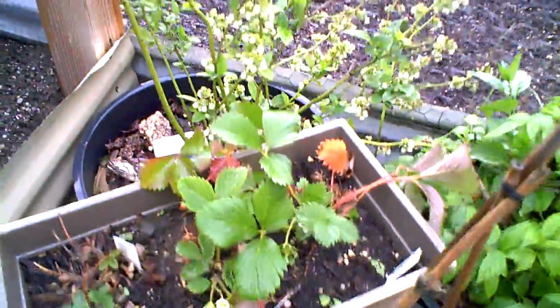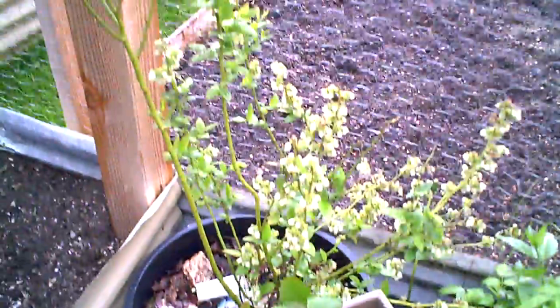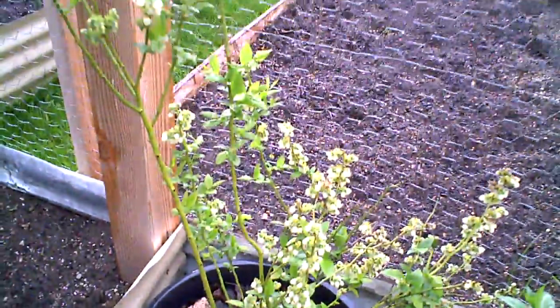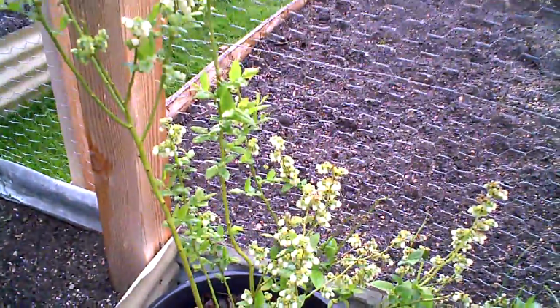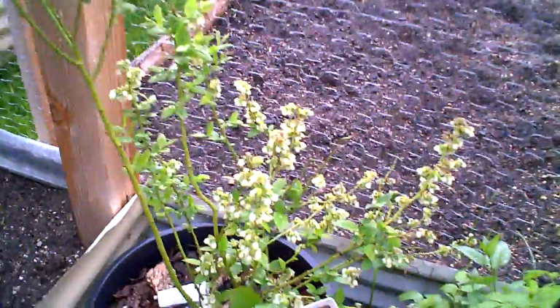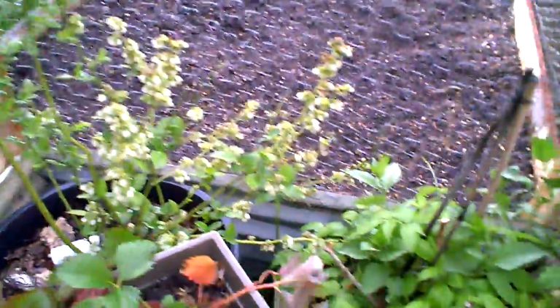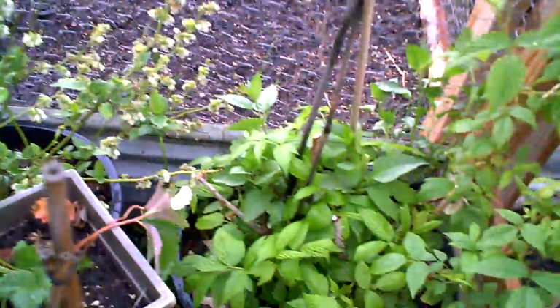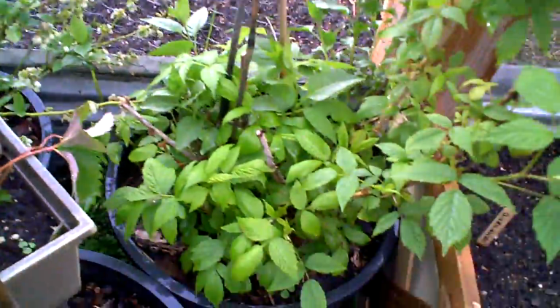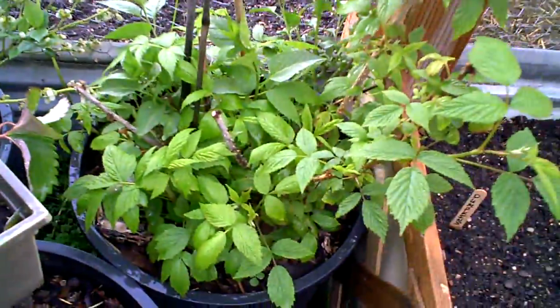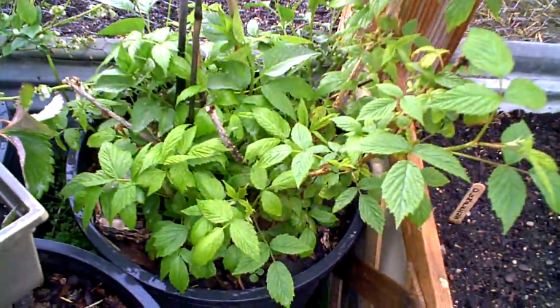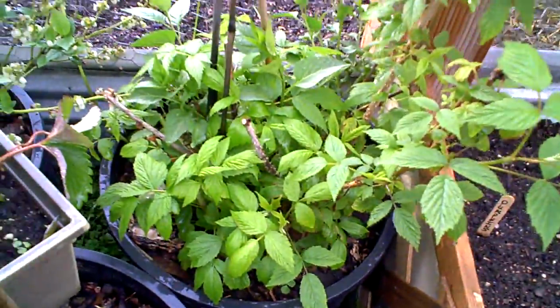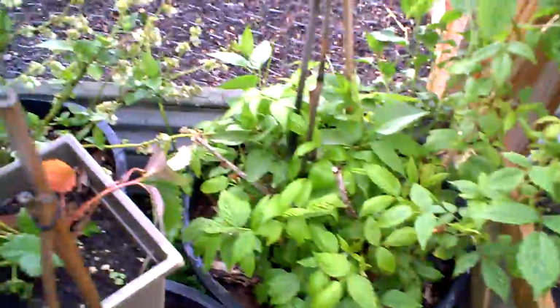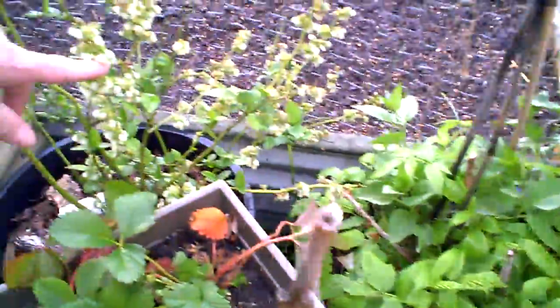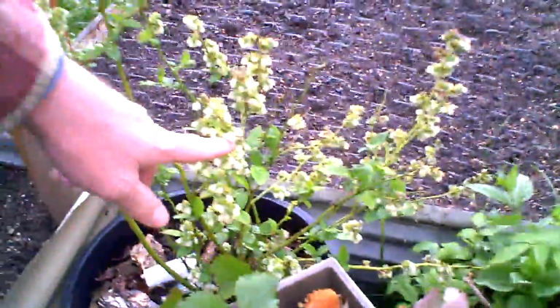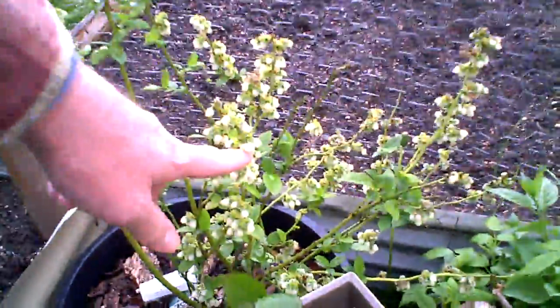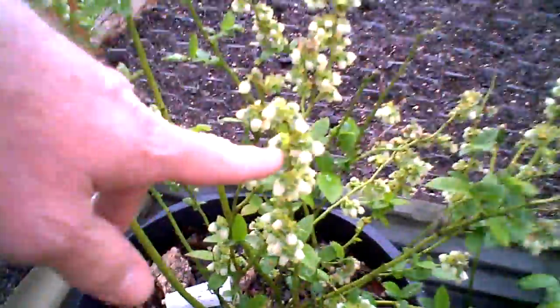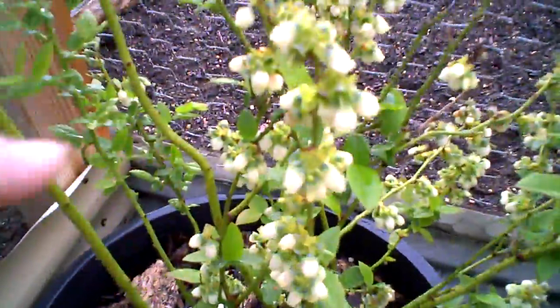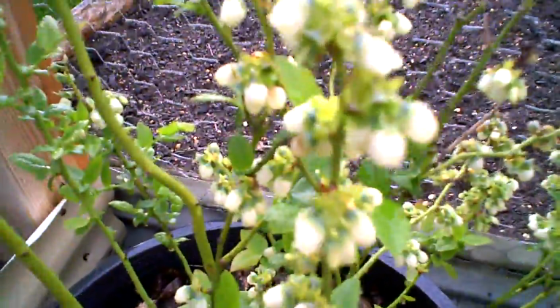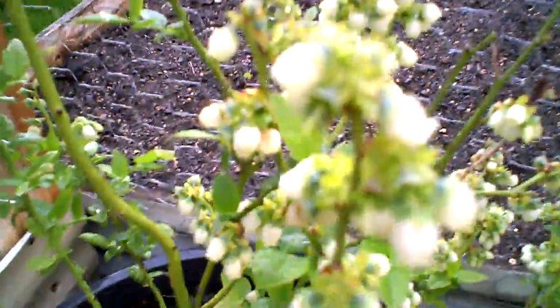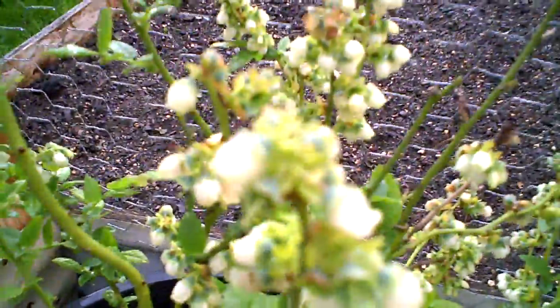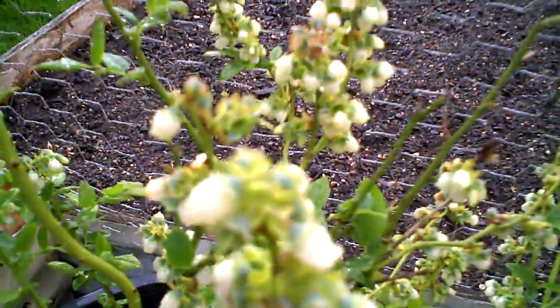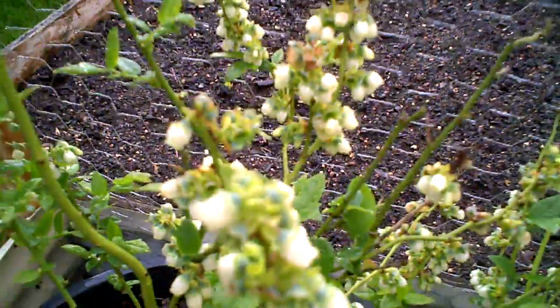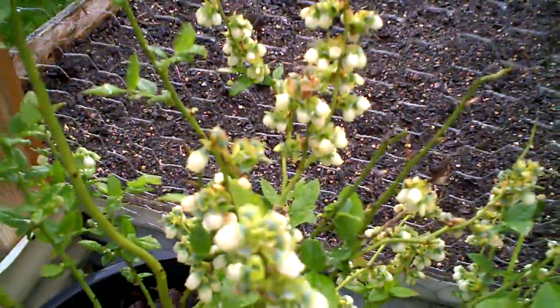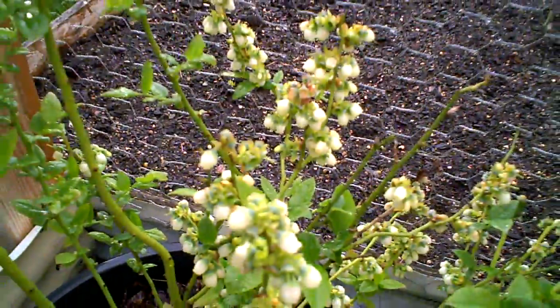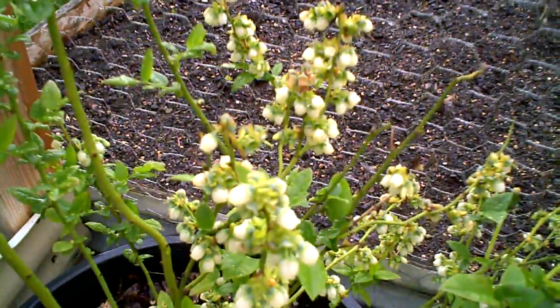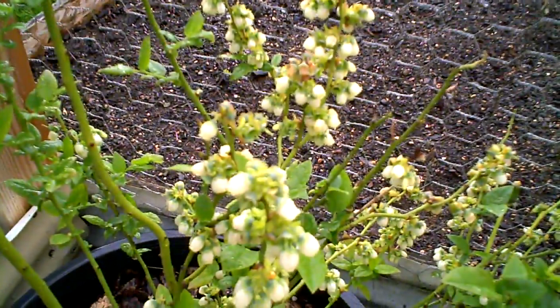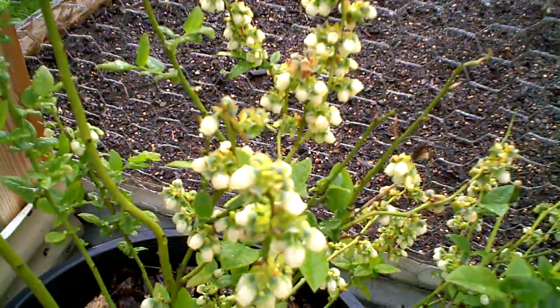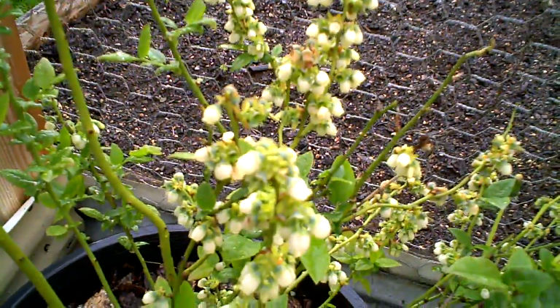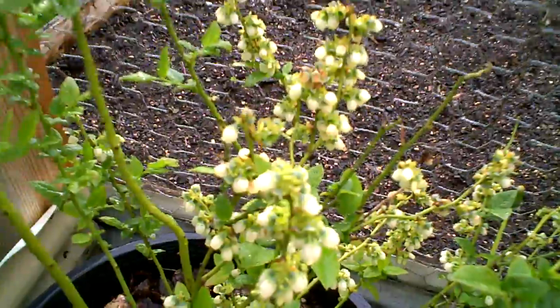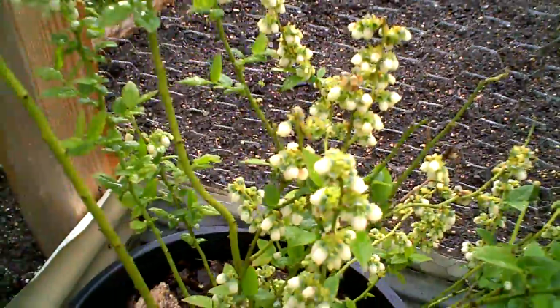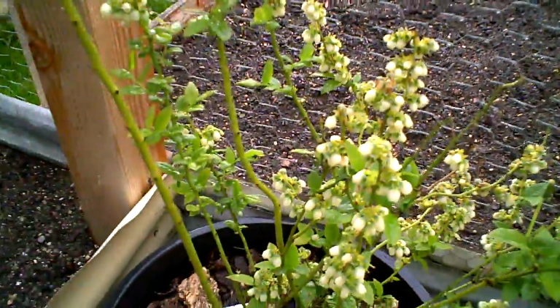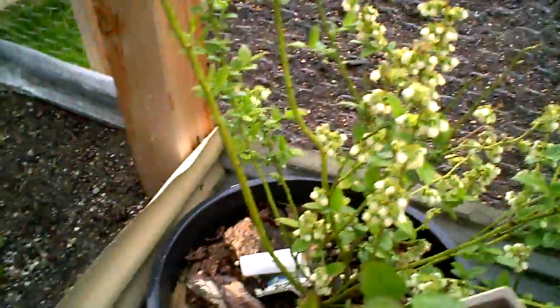We just had good pouring torrential rain, which helped very much in watering today. Blueberries — flowers that are going to turn into blueberries.